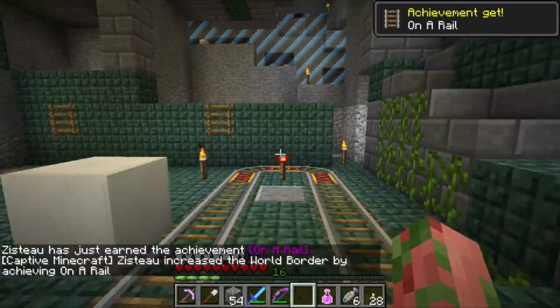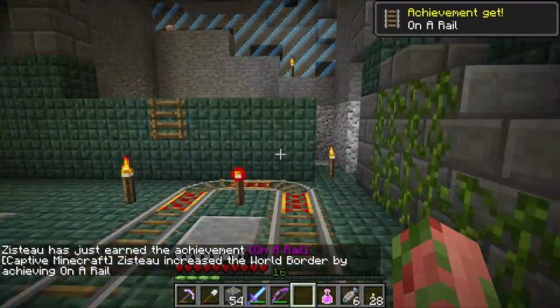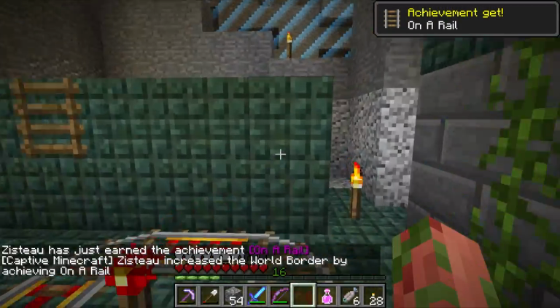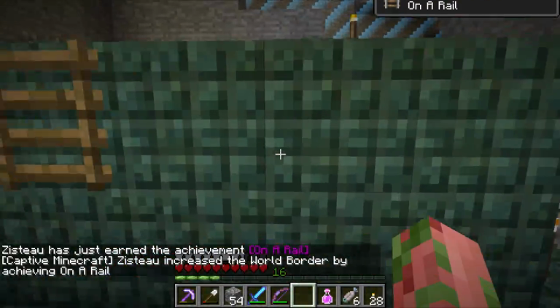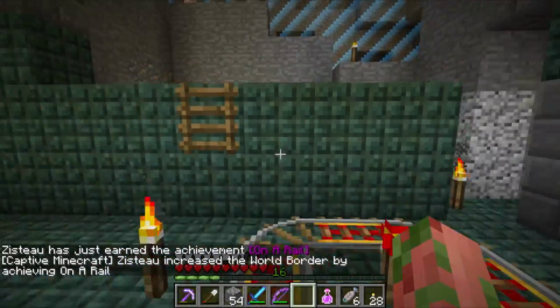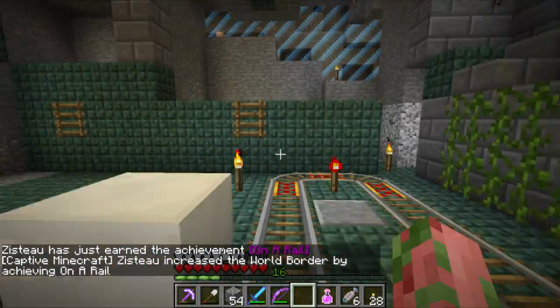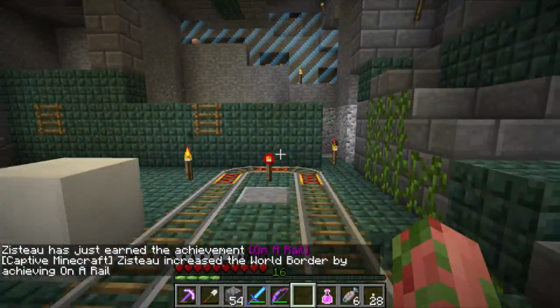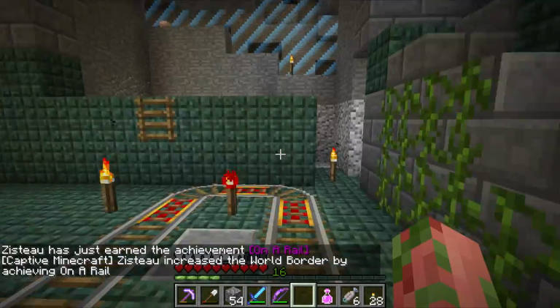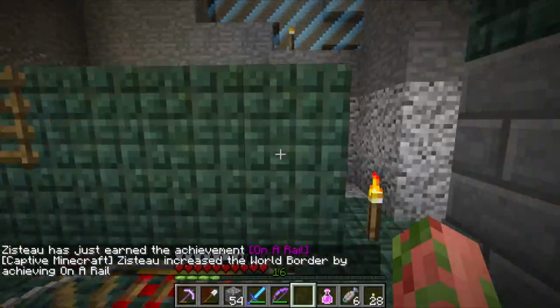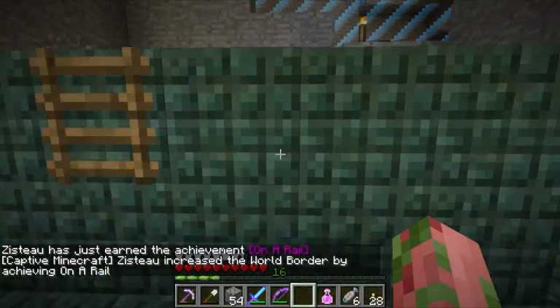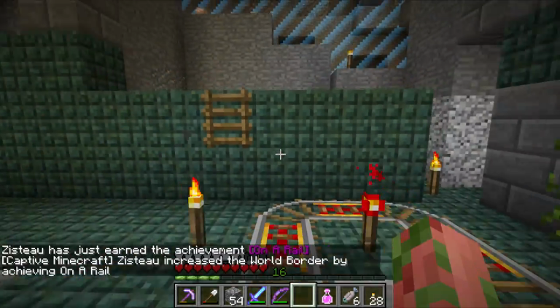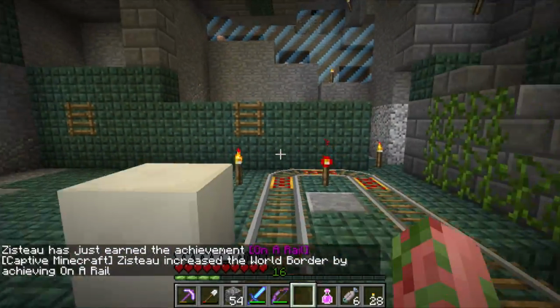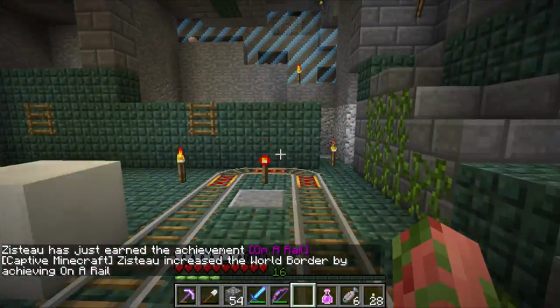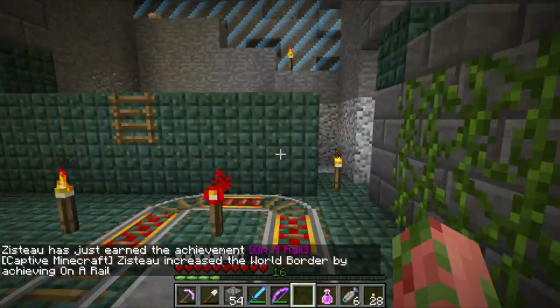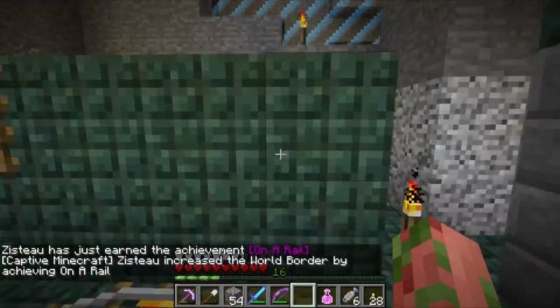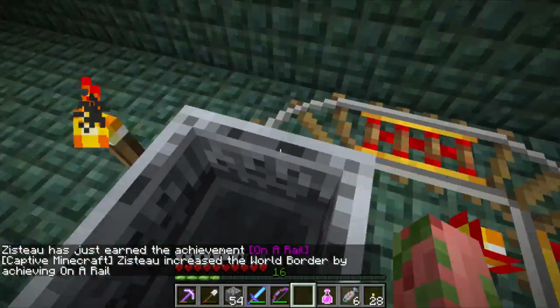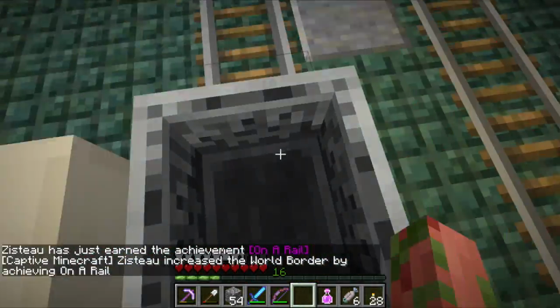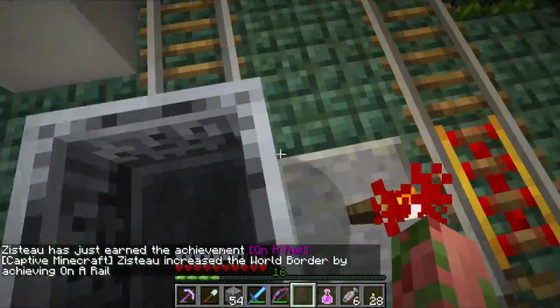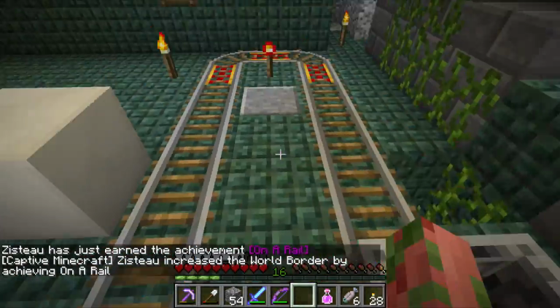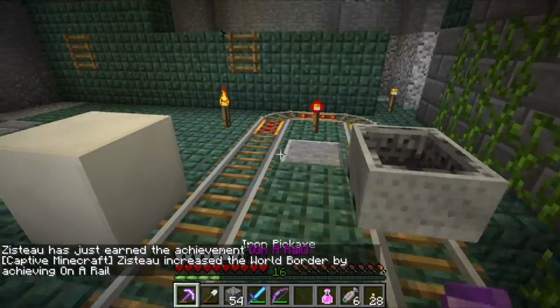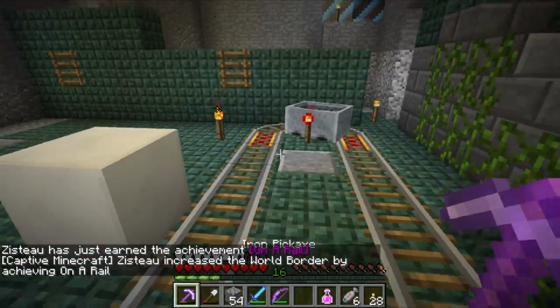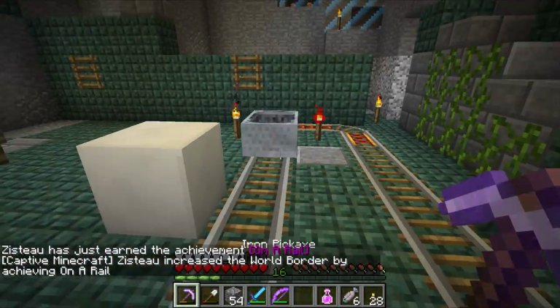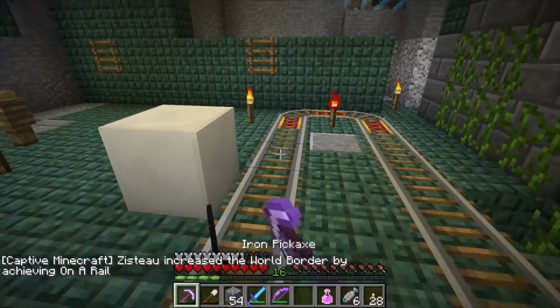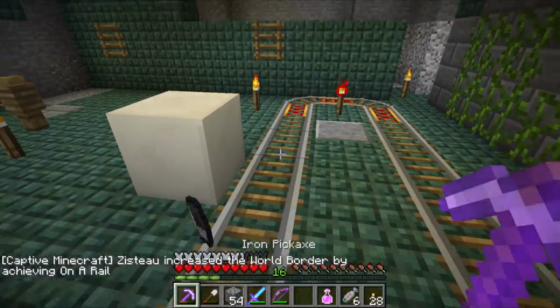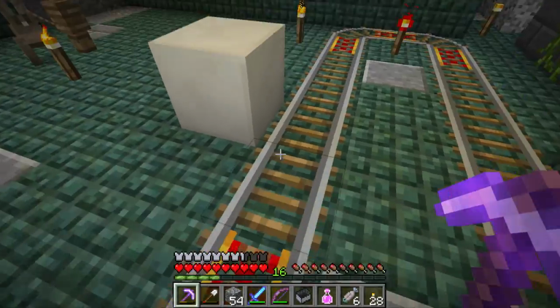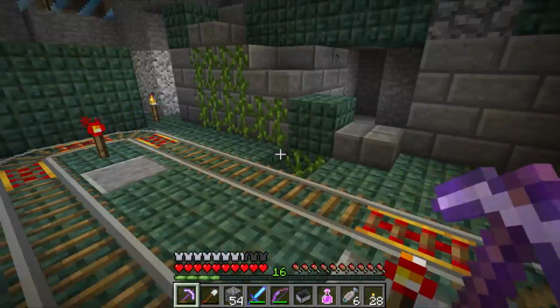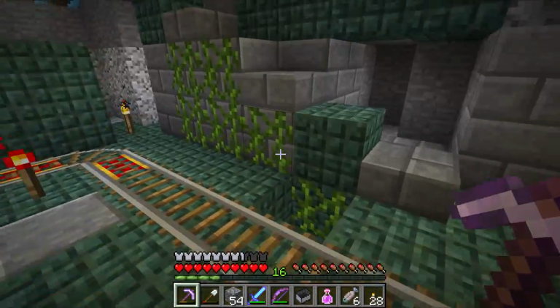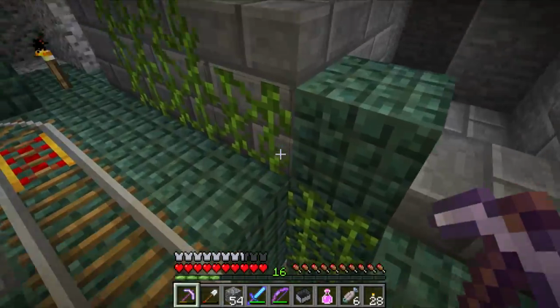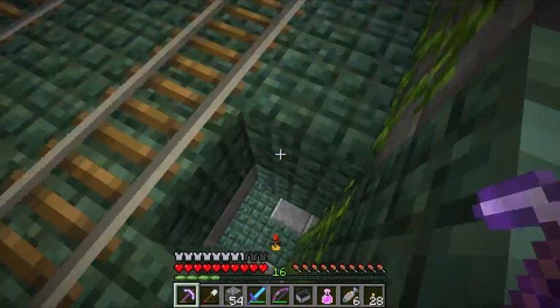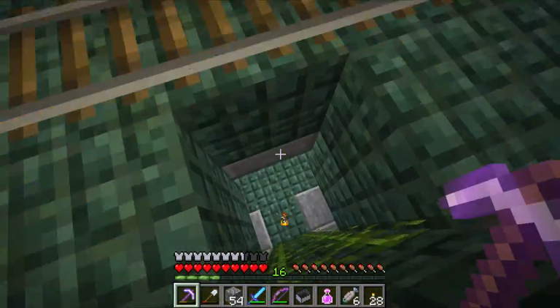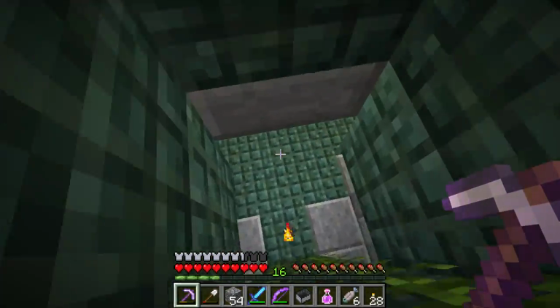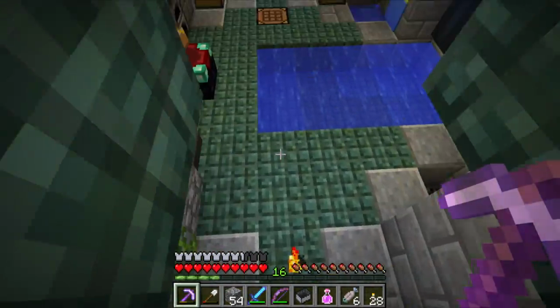Hey hey! Achievement - gets on a rail! Zisto has just earned the achievement 'On a Rail'! World border increased in diameter. Awesome!